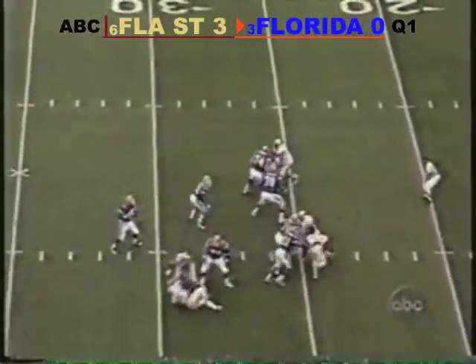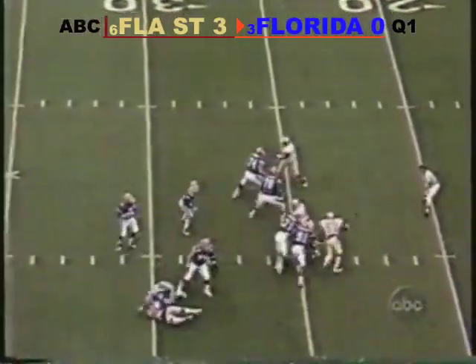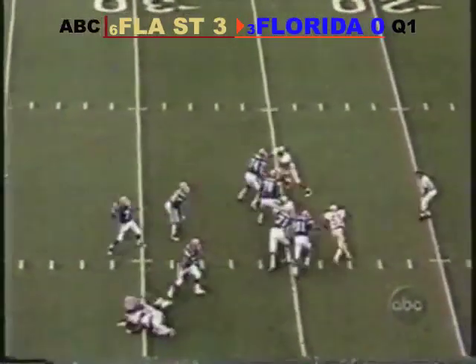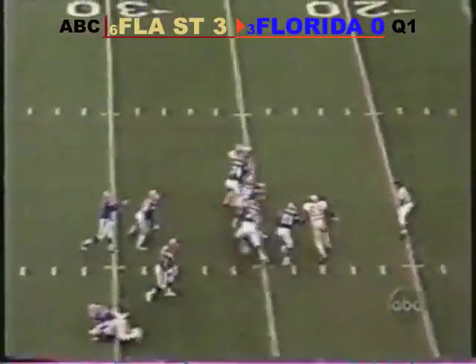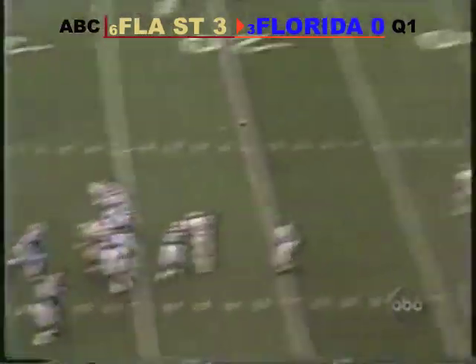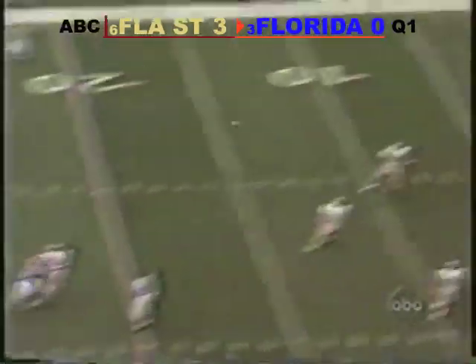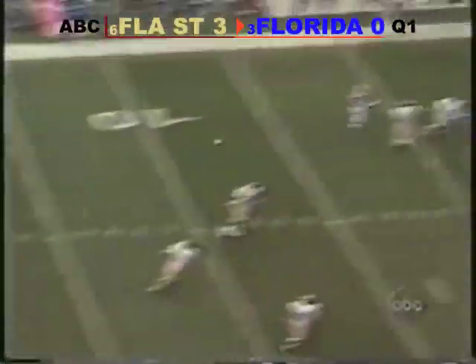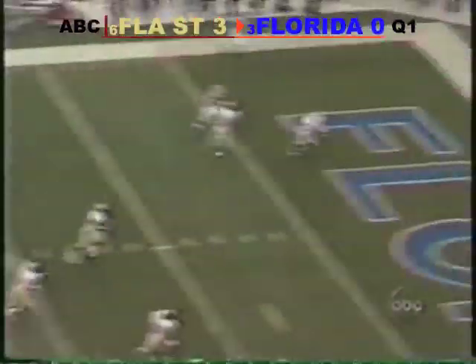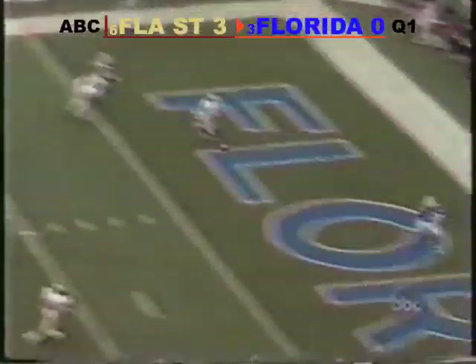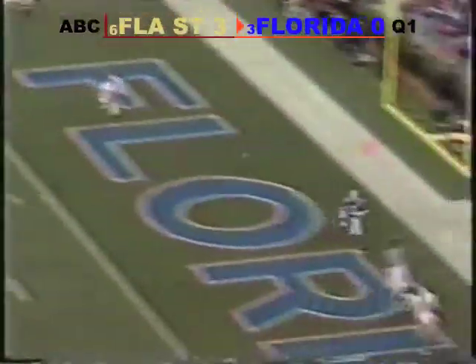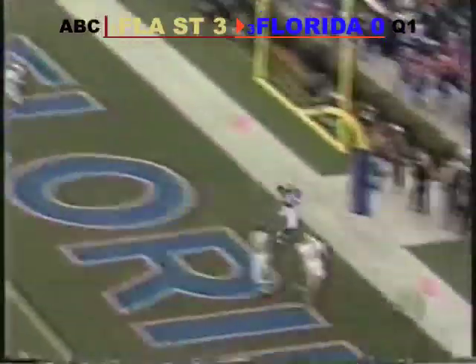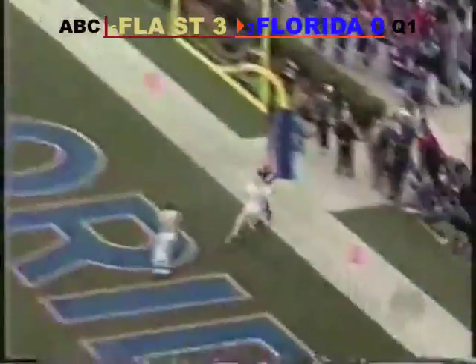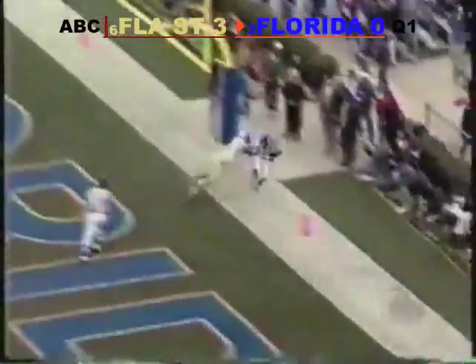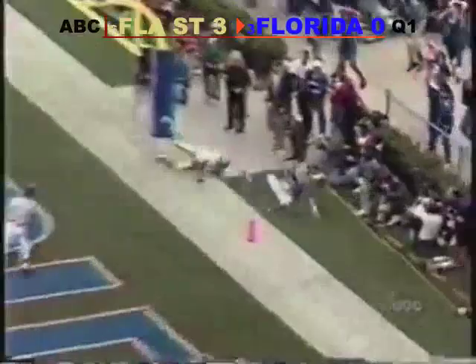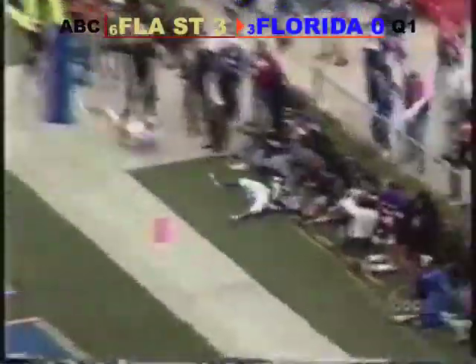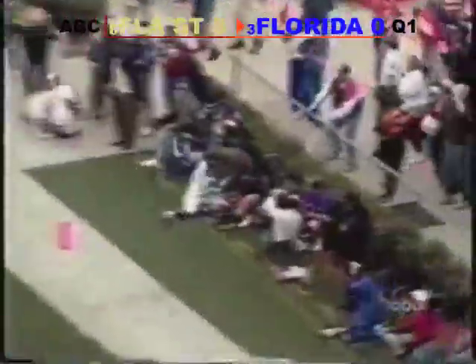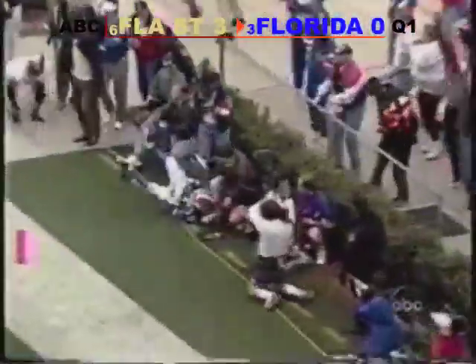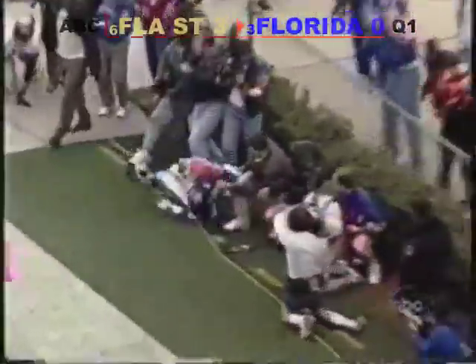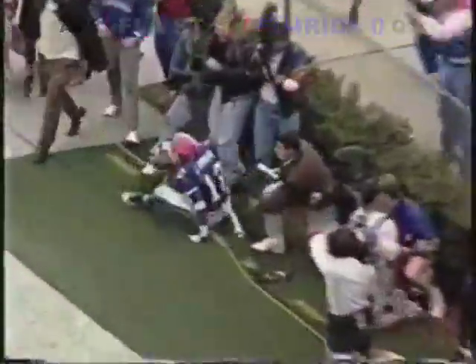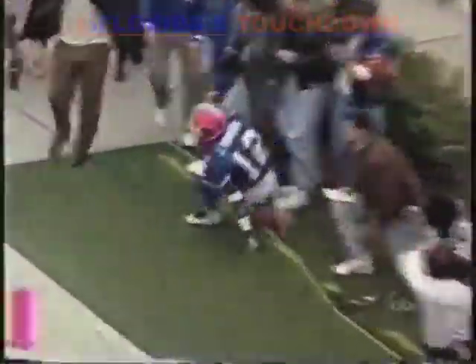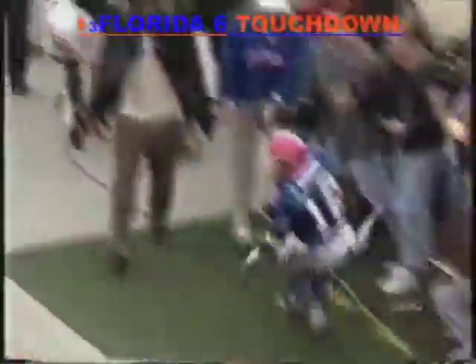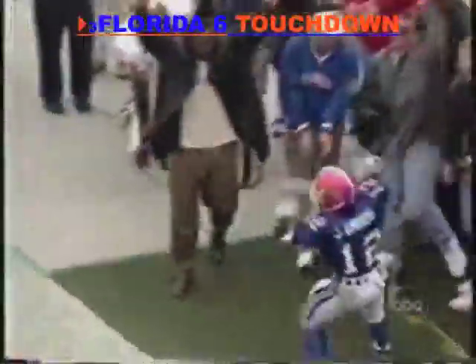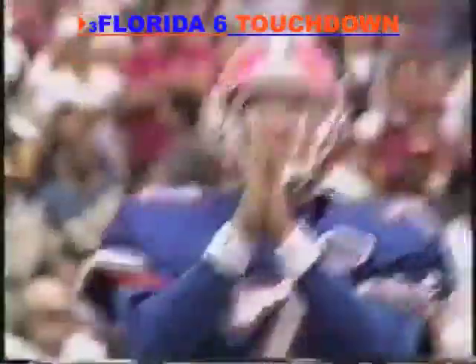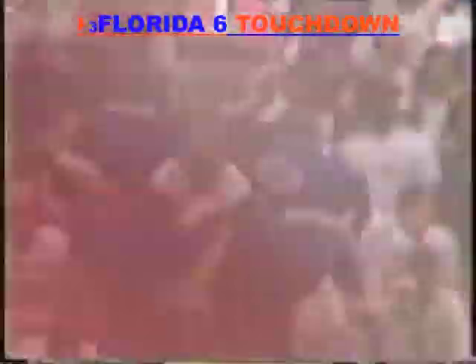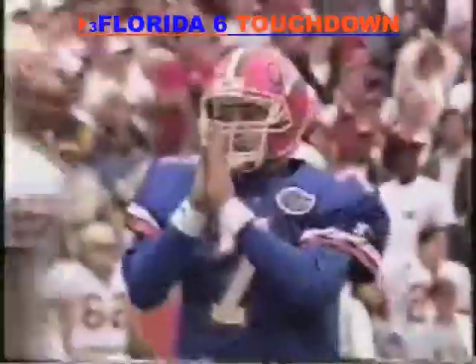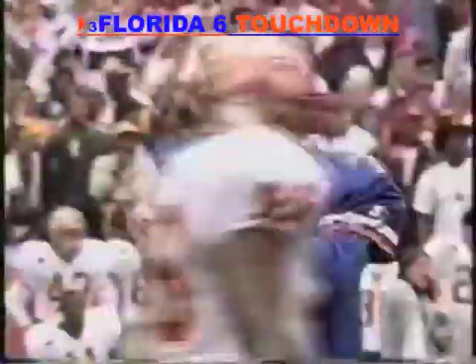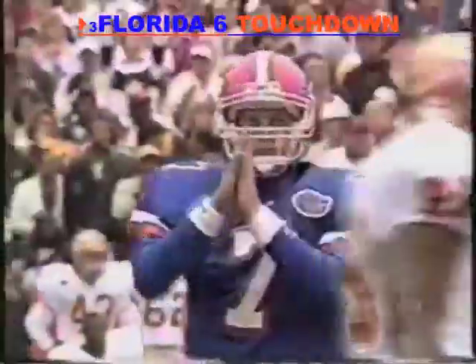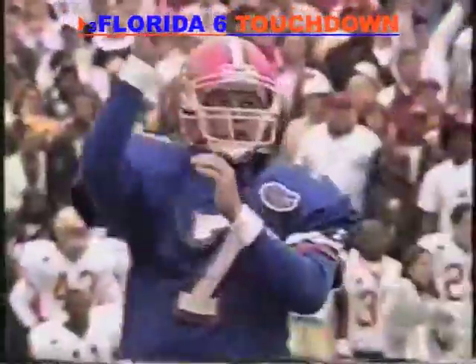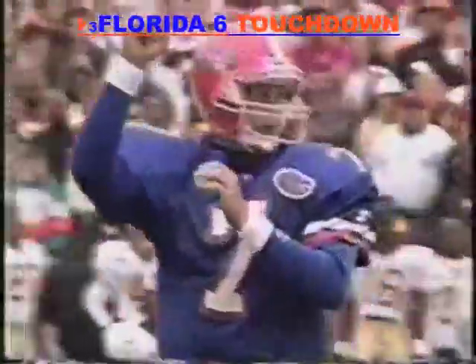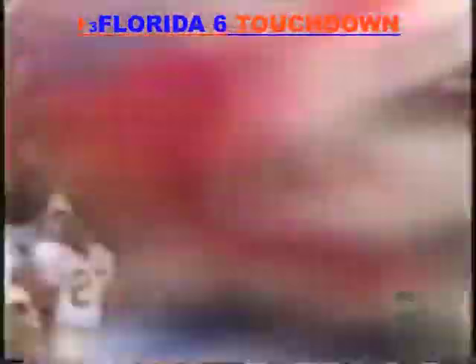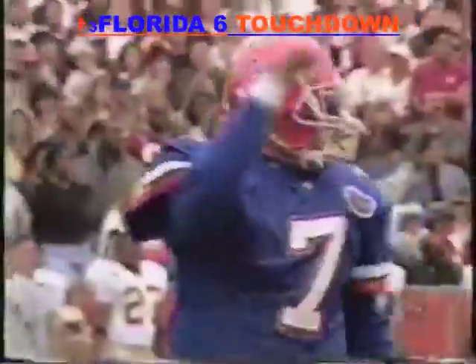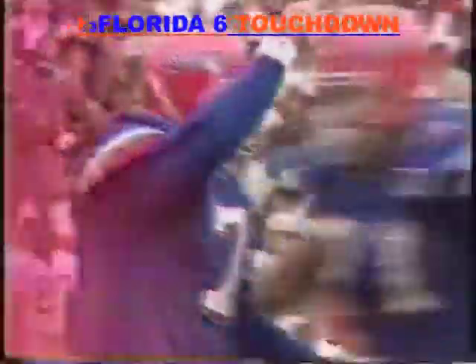Florida State leading three-nothing, Gators are threatening. Got a man in the end zone — touchdown! Chuck Green.